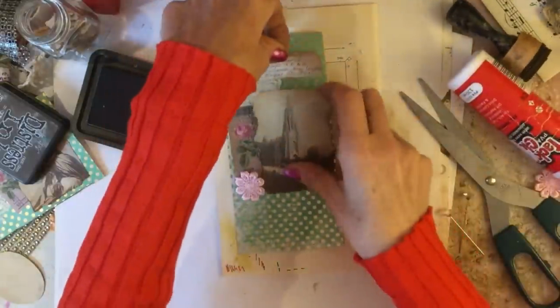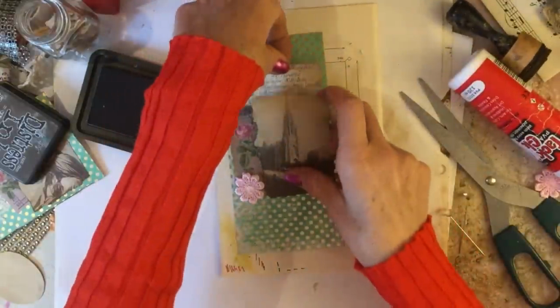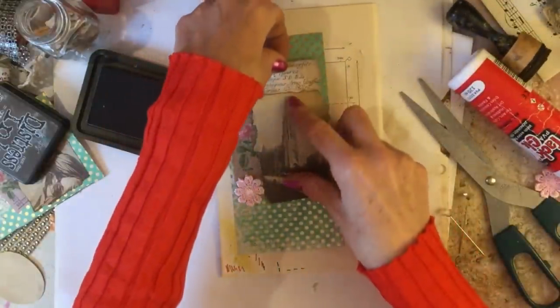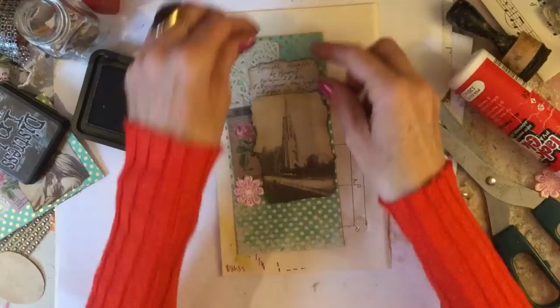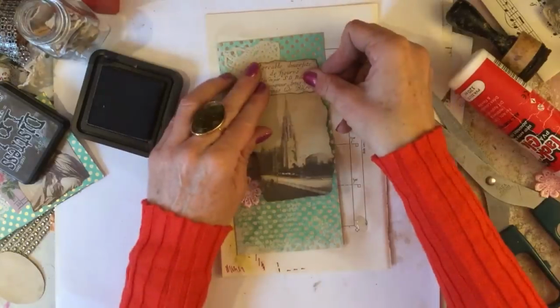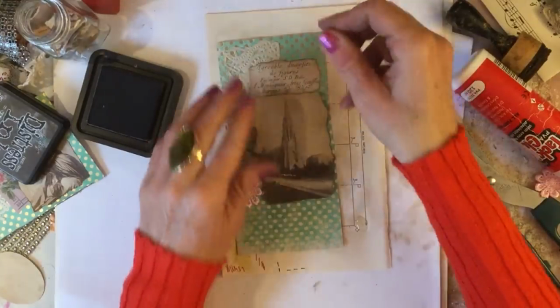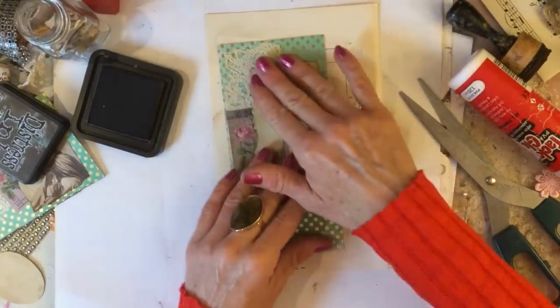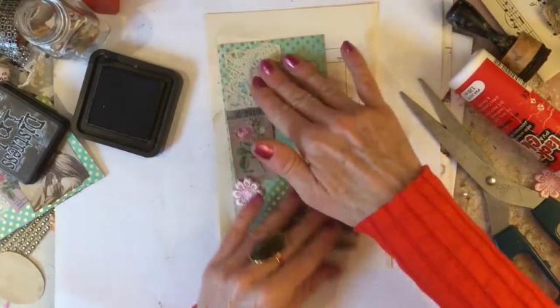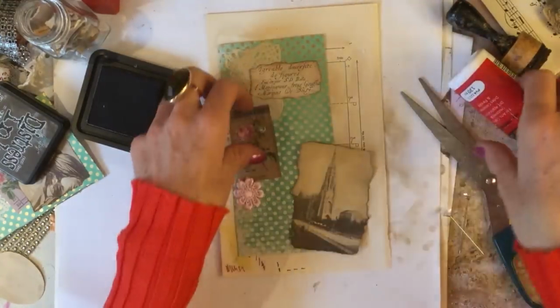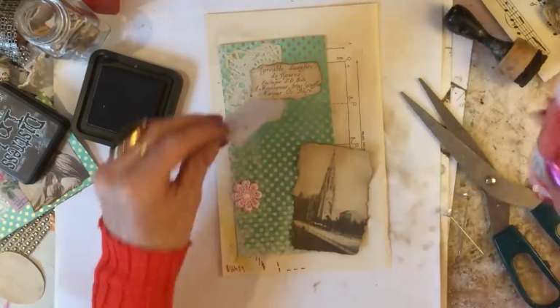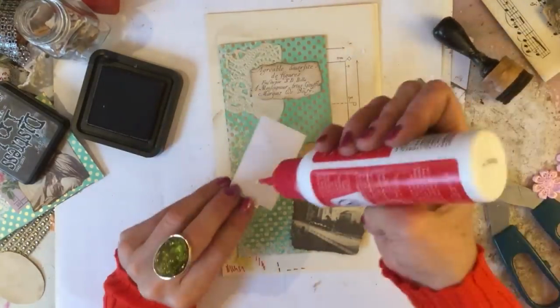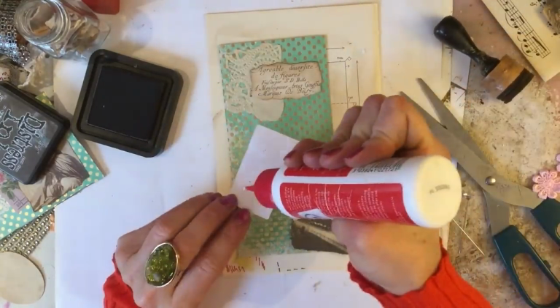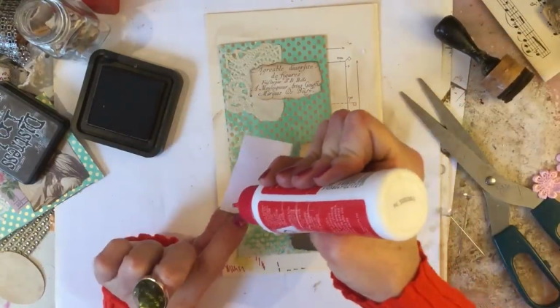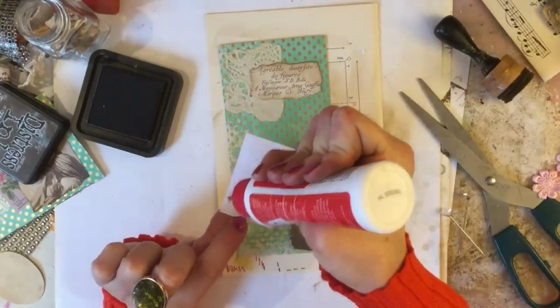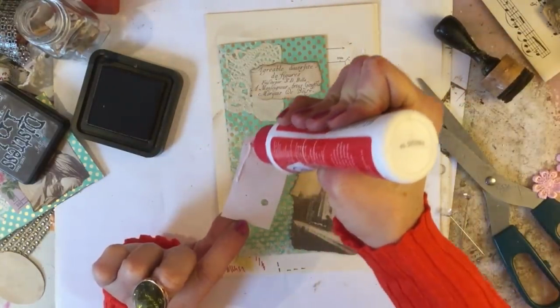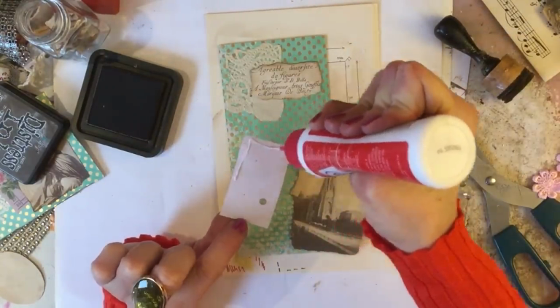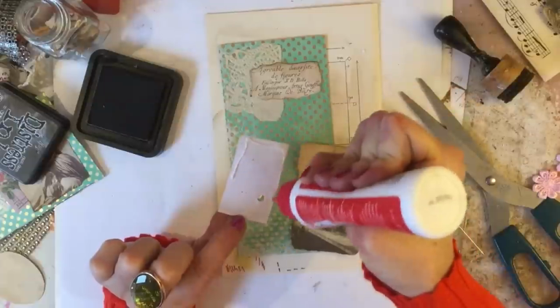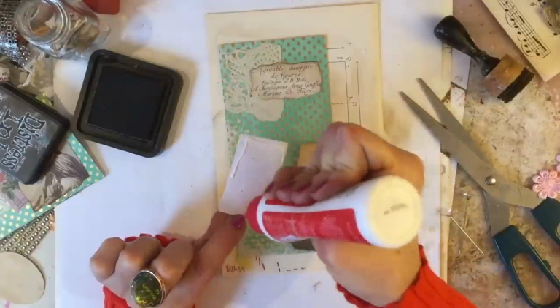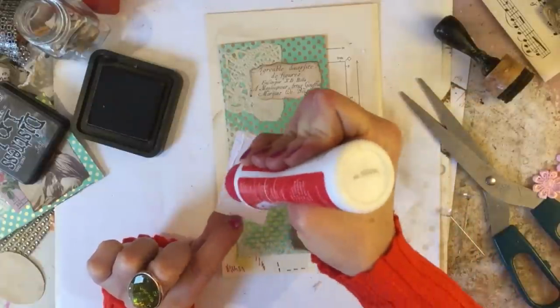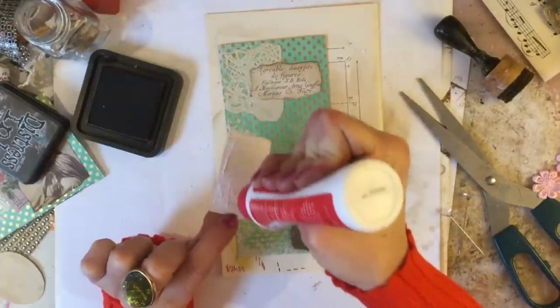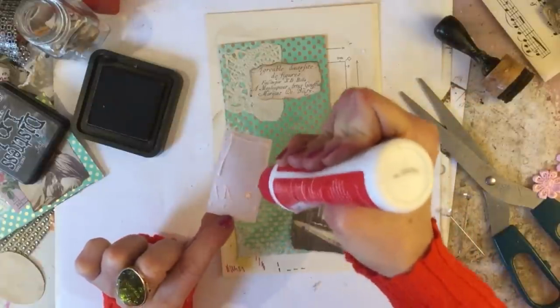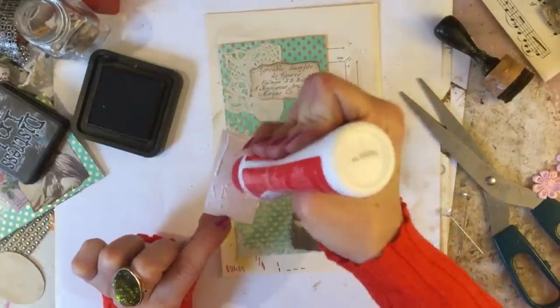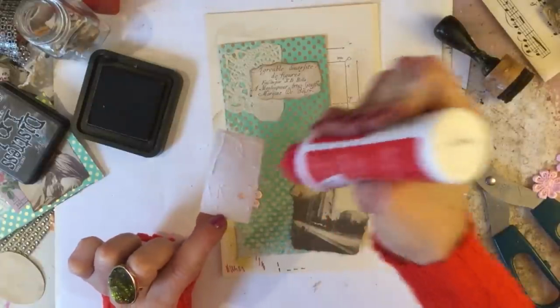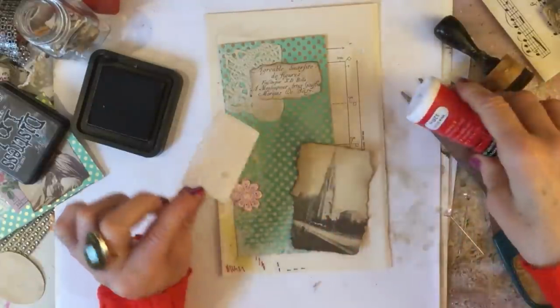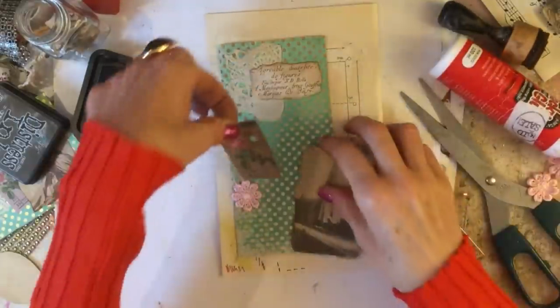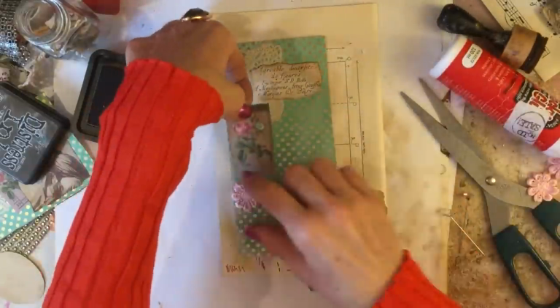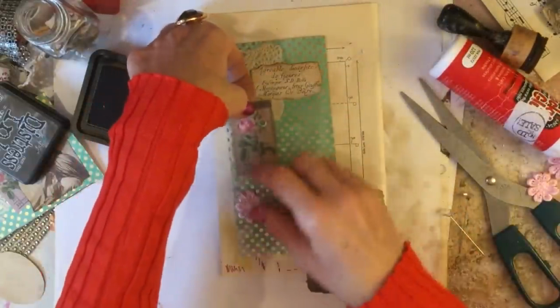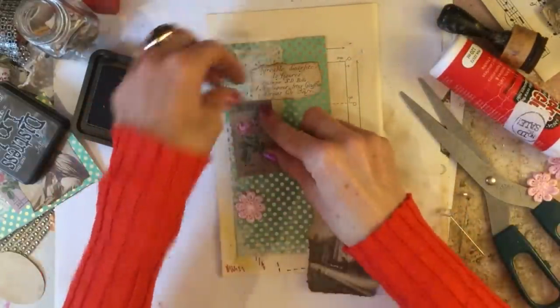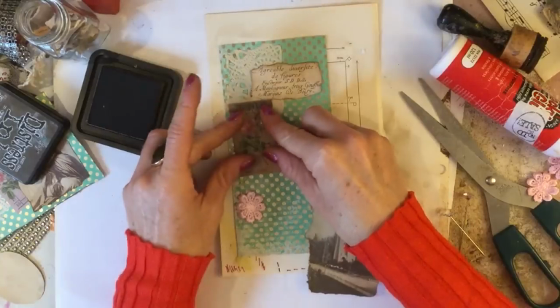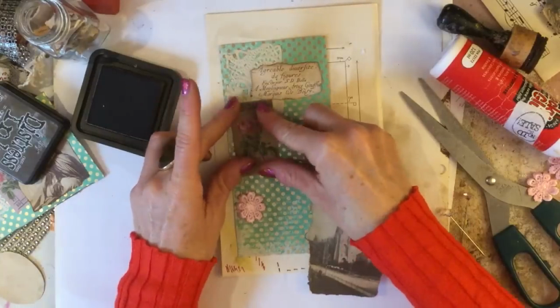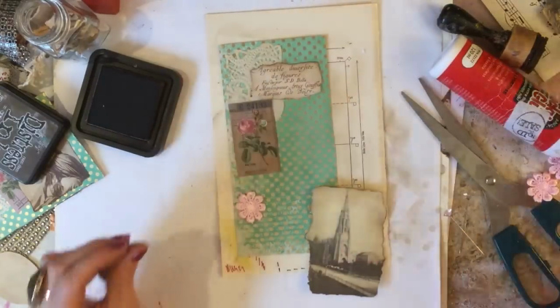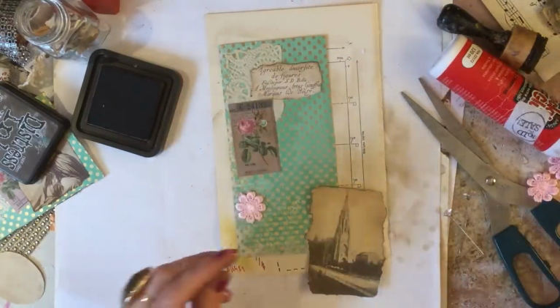Like that, like that. Okay, we're just going to glue the ticket down, like that.